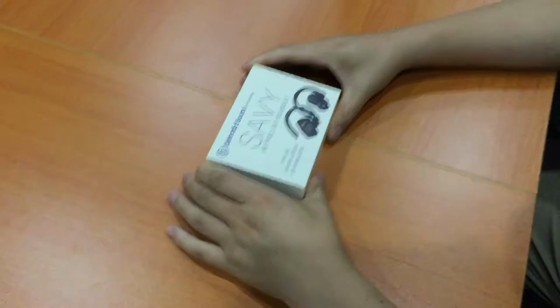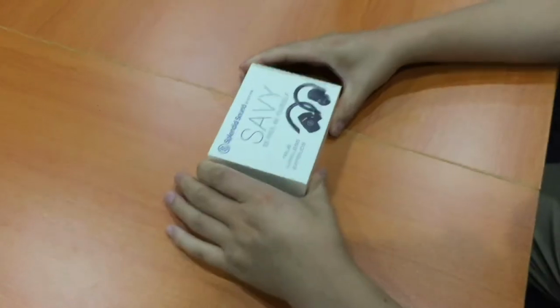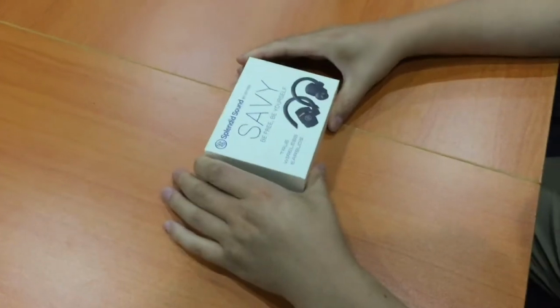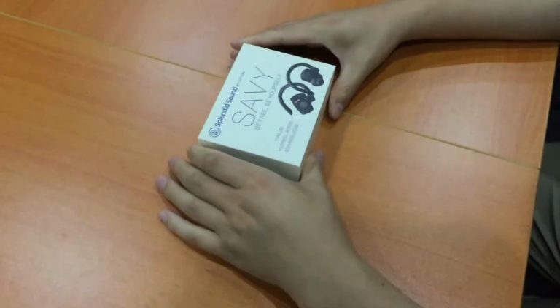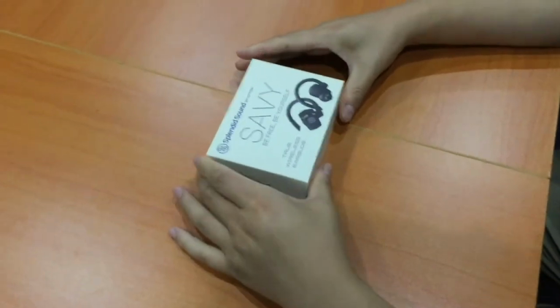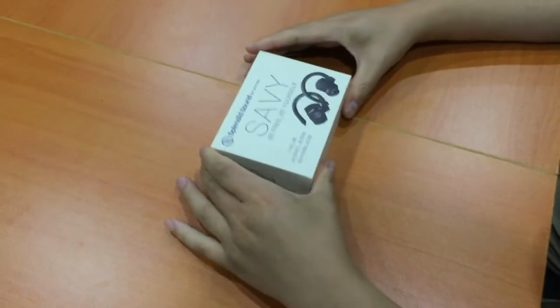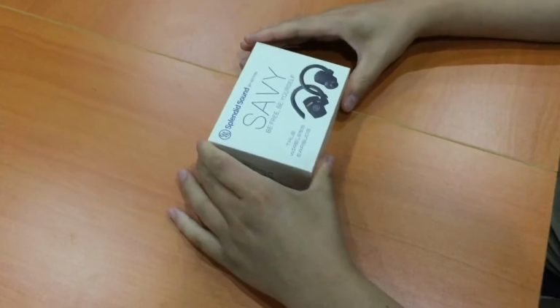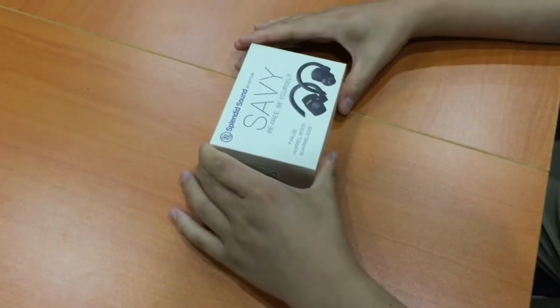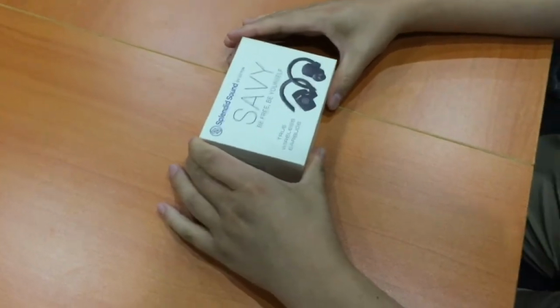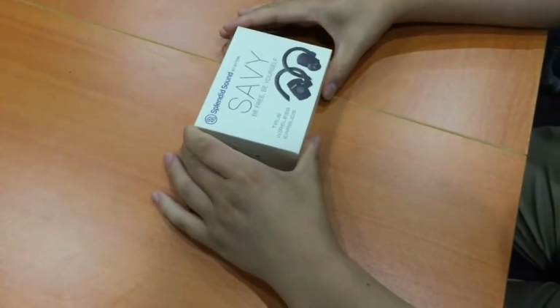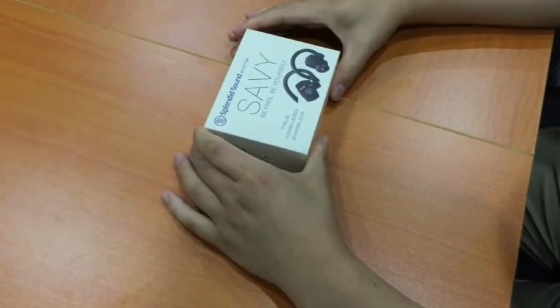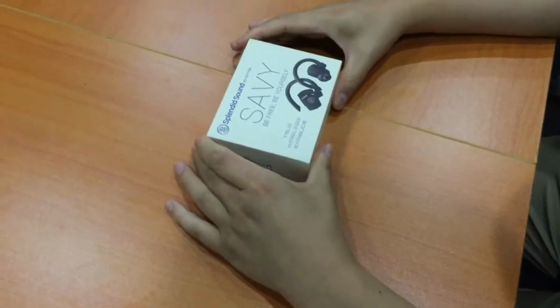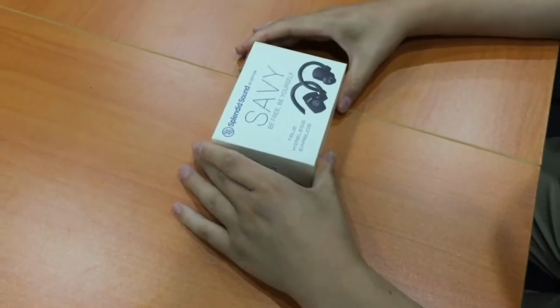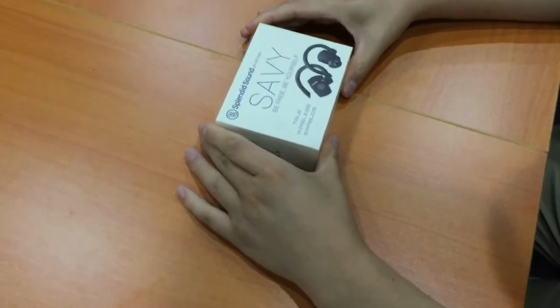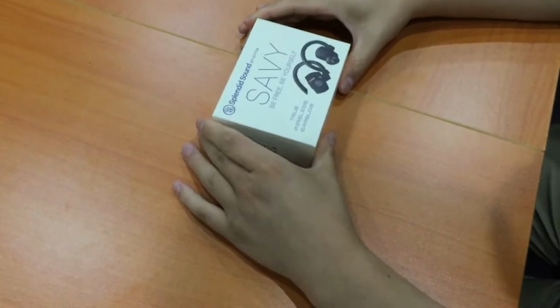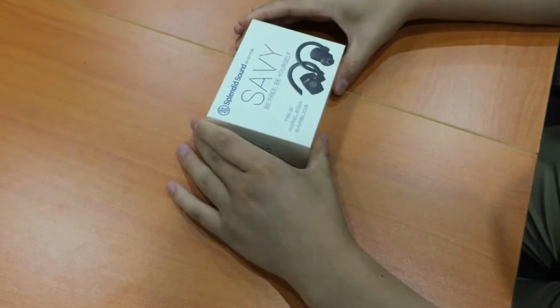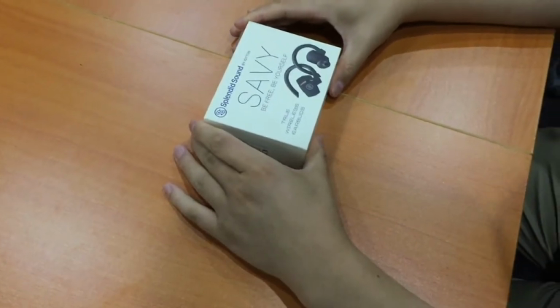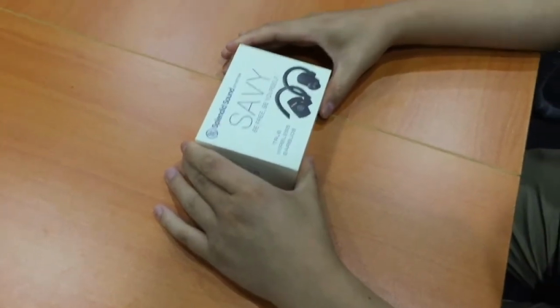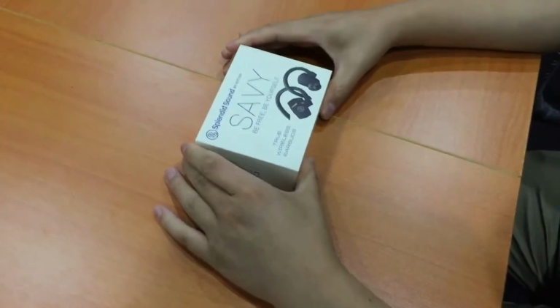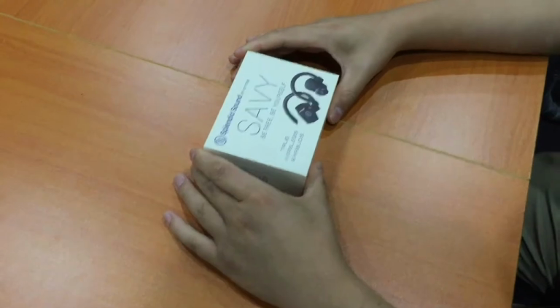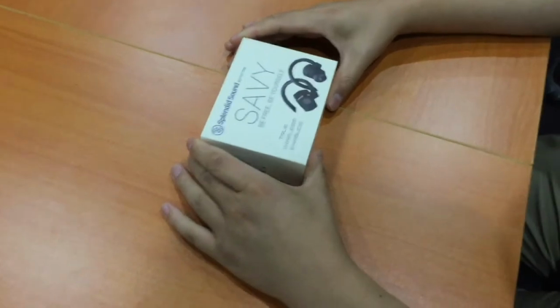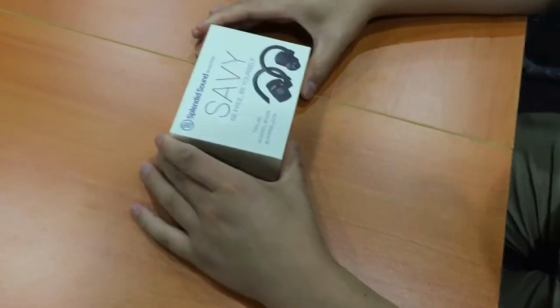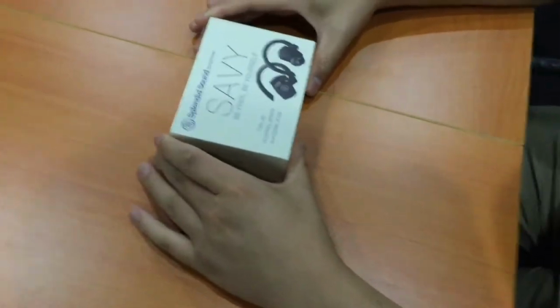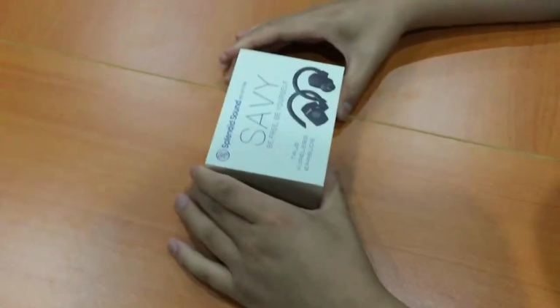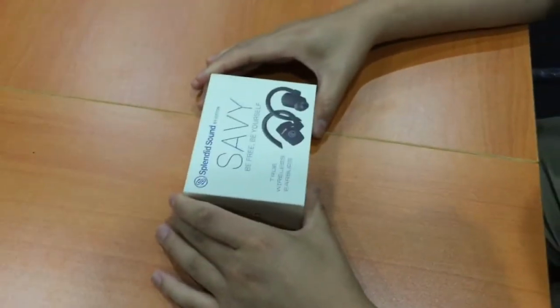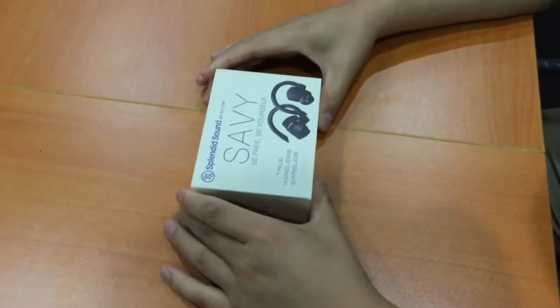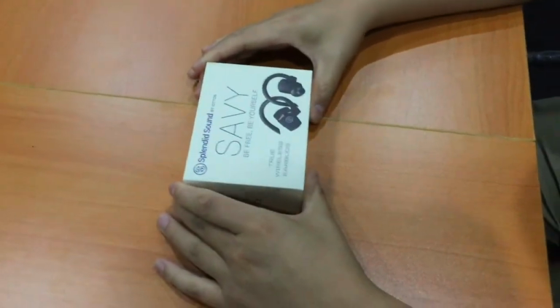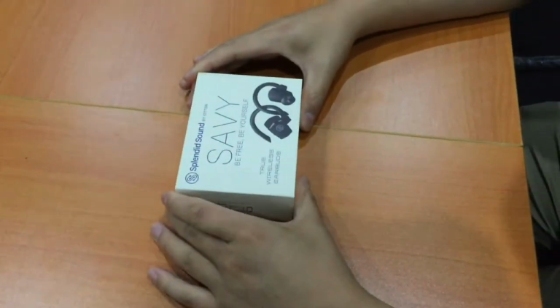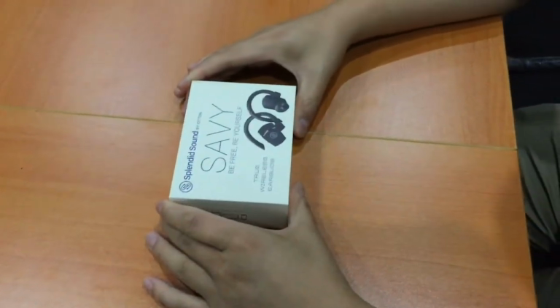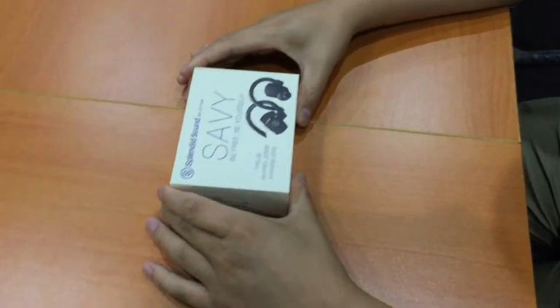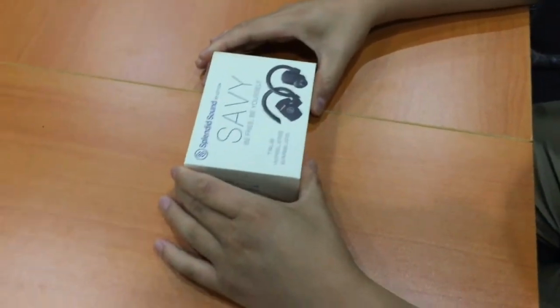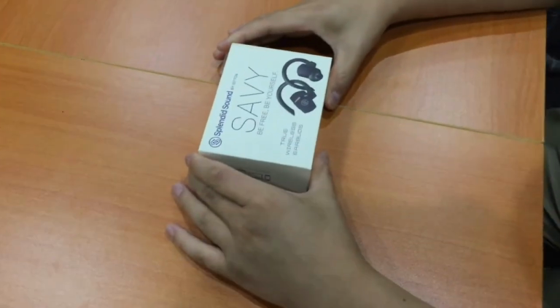Hello, today I want to show you how to use the Spandesound Savvy True Wireless Earbuds.